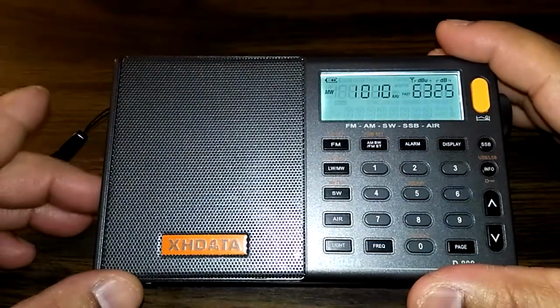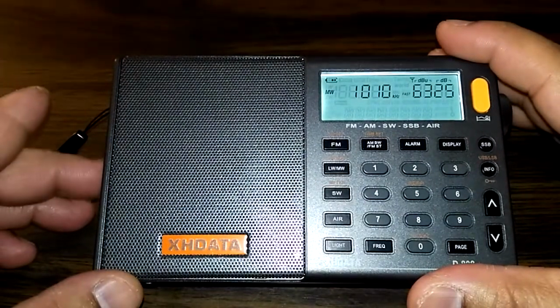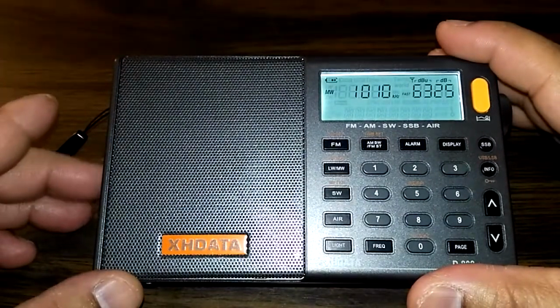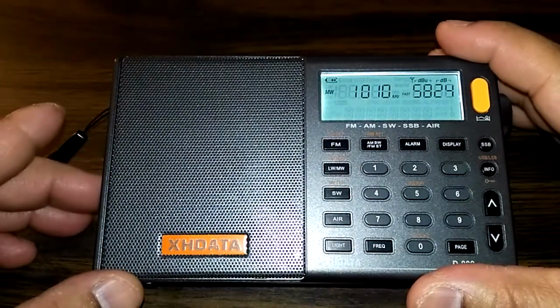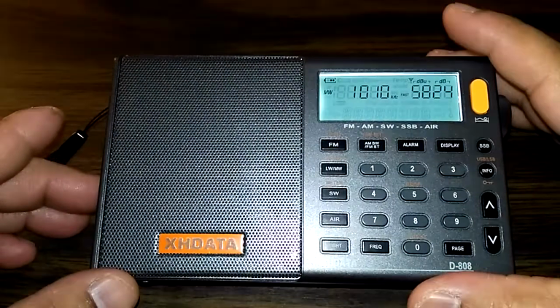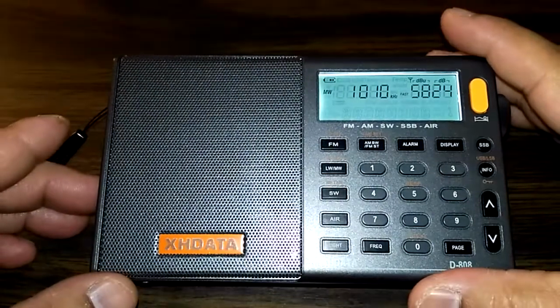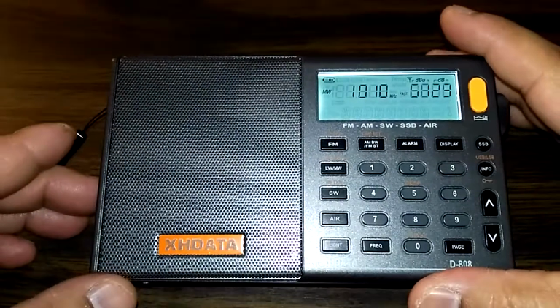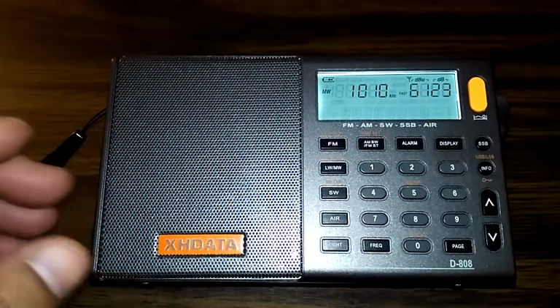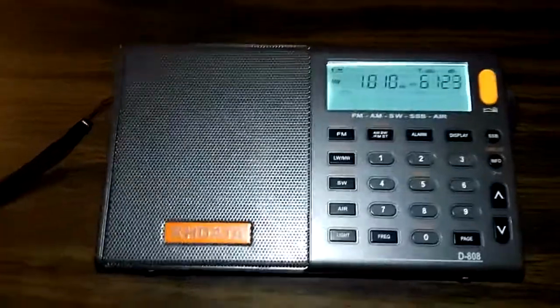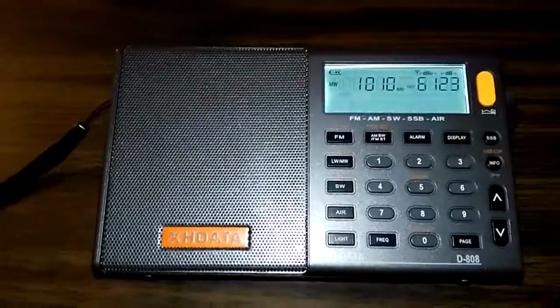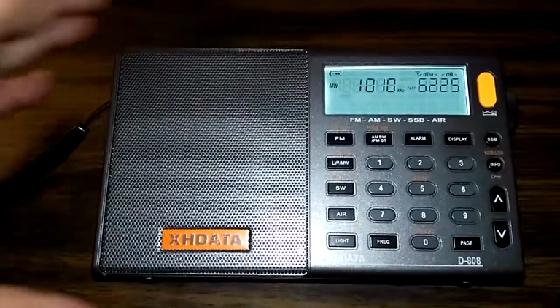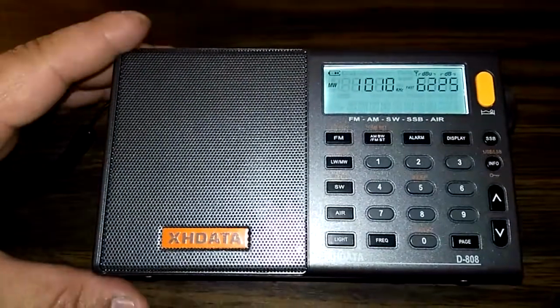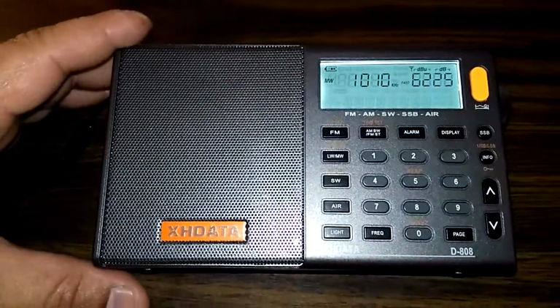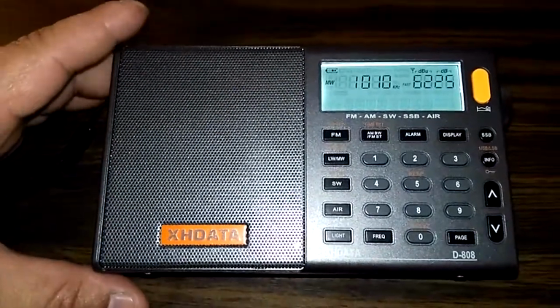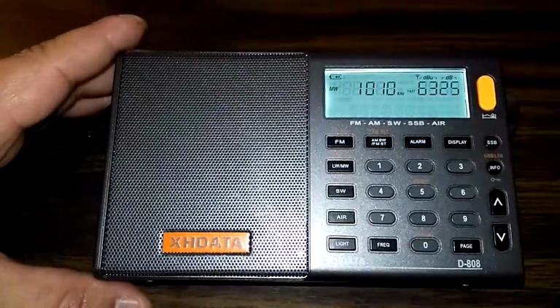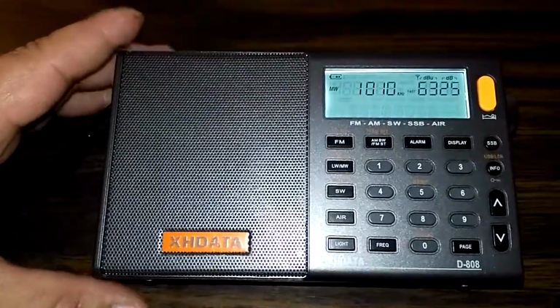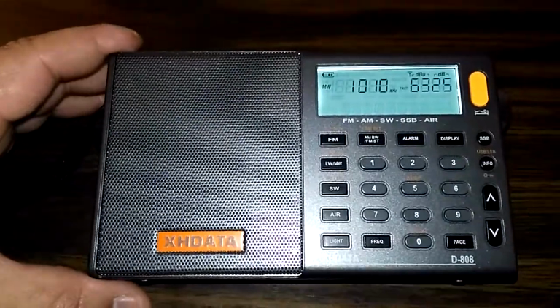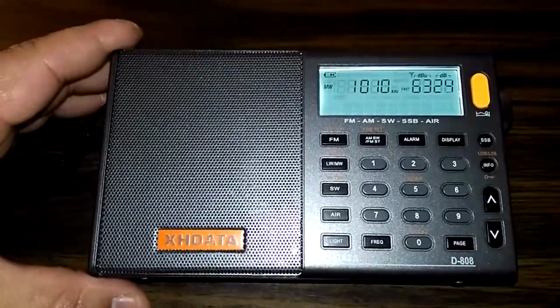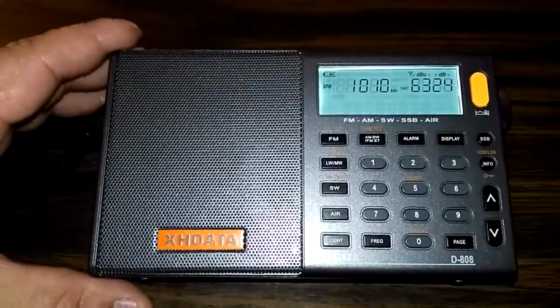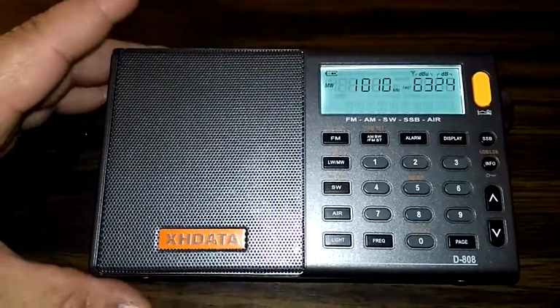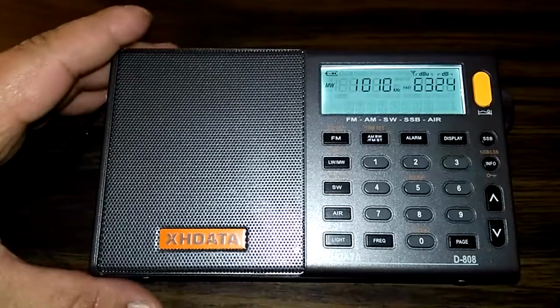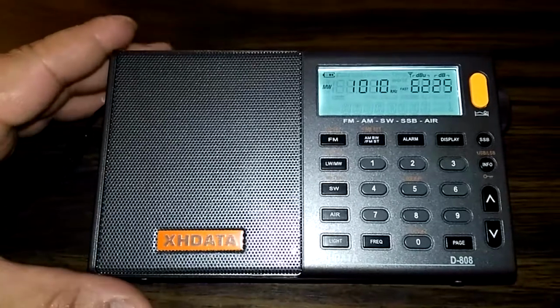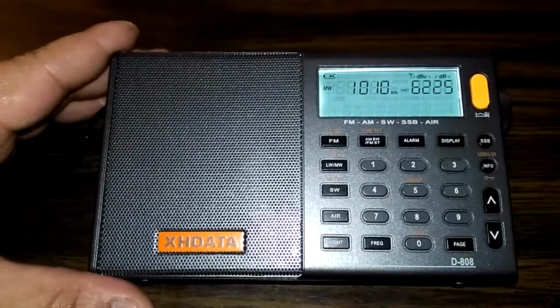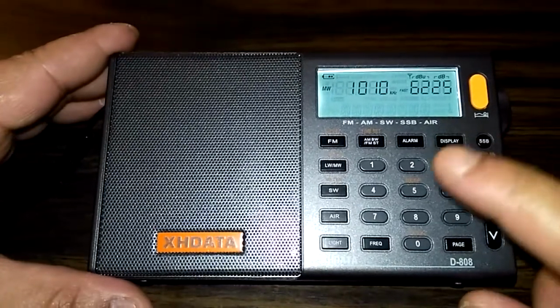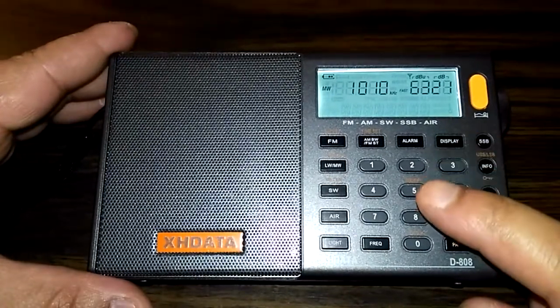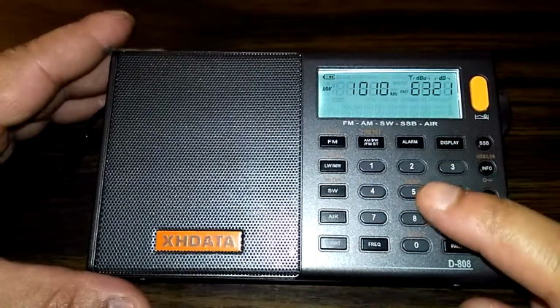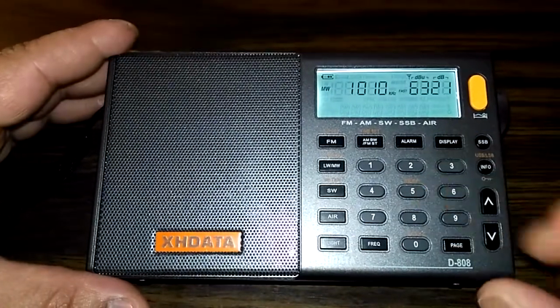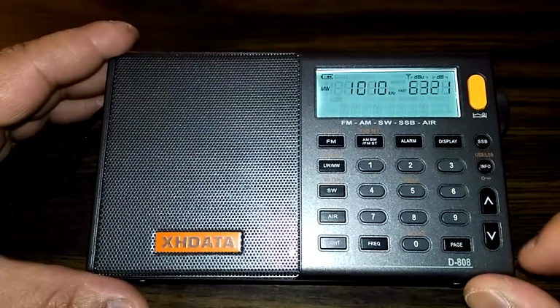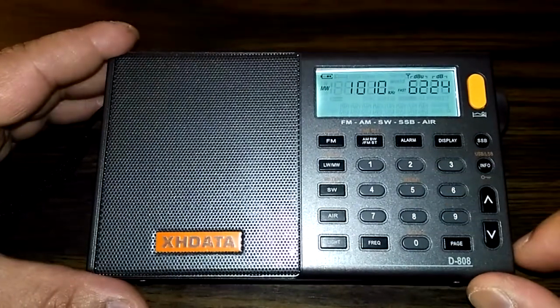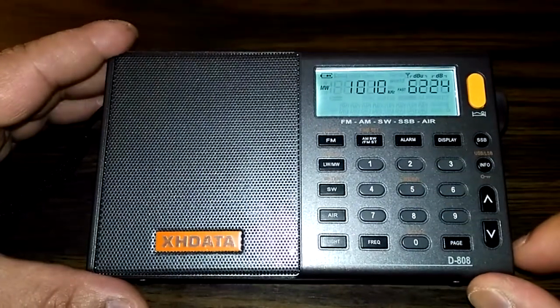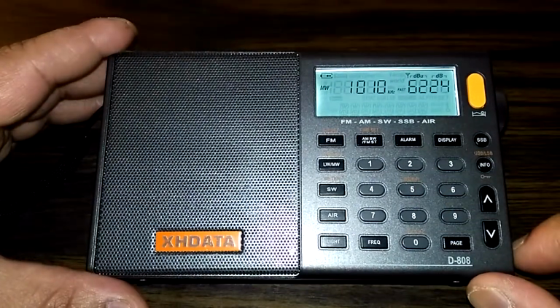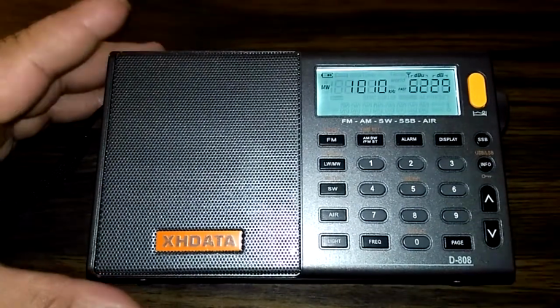Hey, what's up YouTube, I'm back with another radio video. Today I'm going to talk about this radio right here, which I bought back in January.